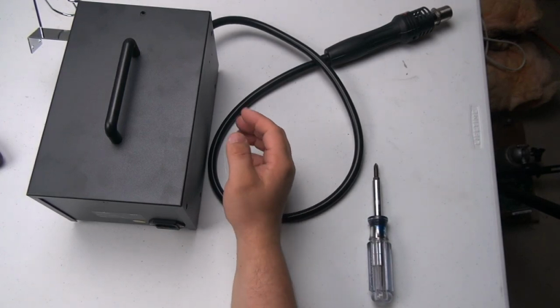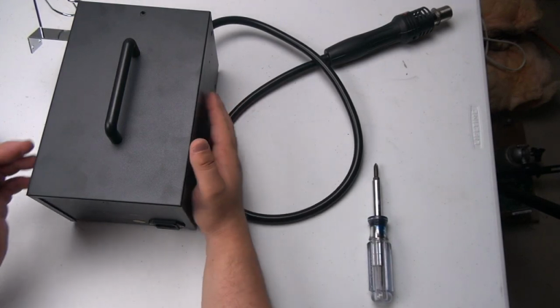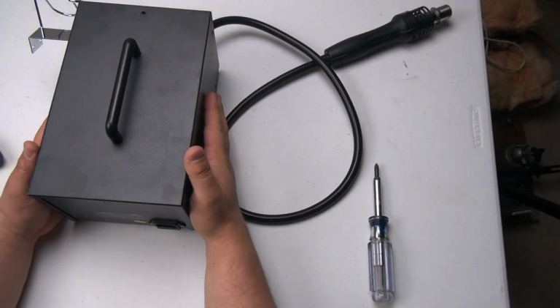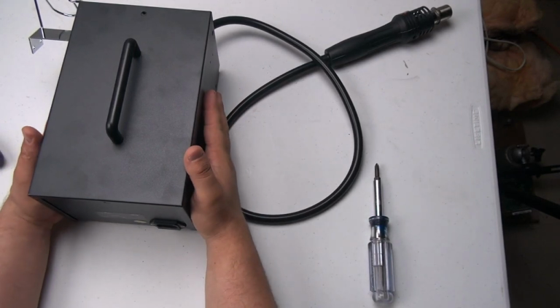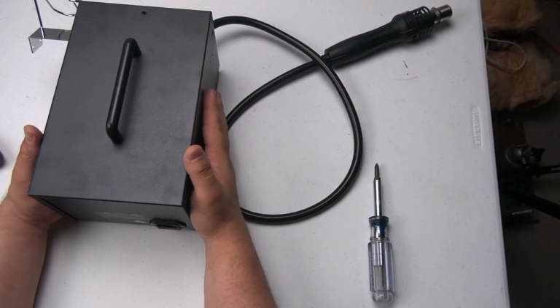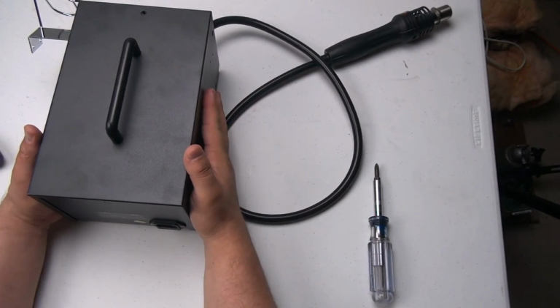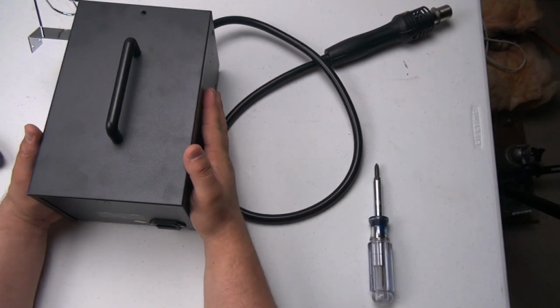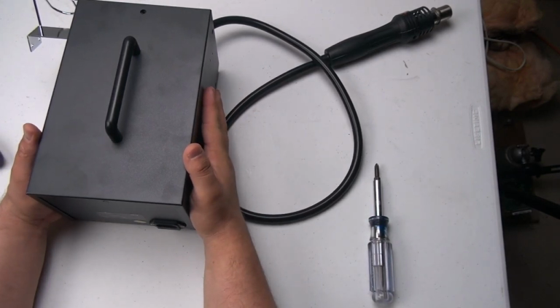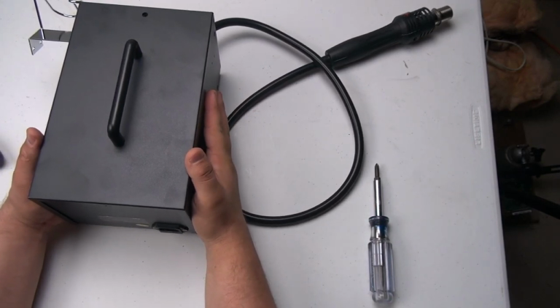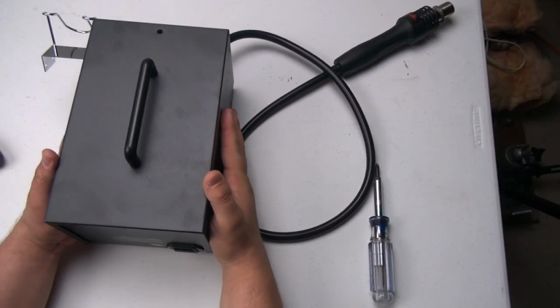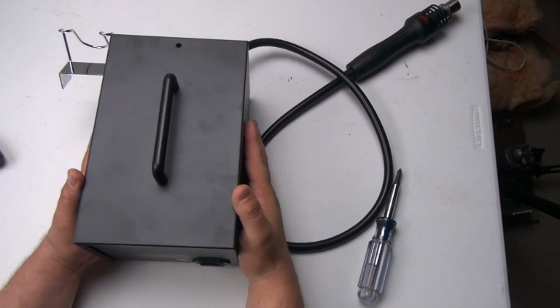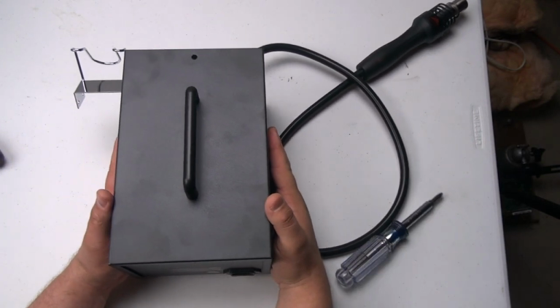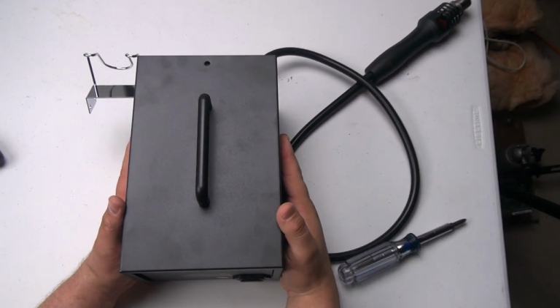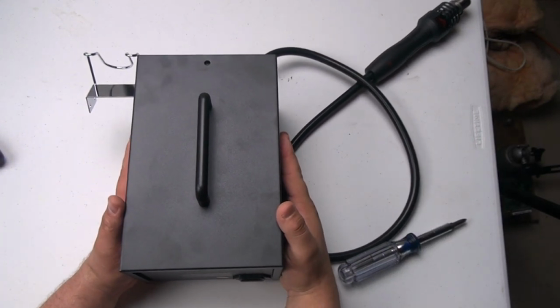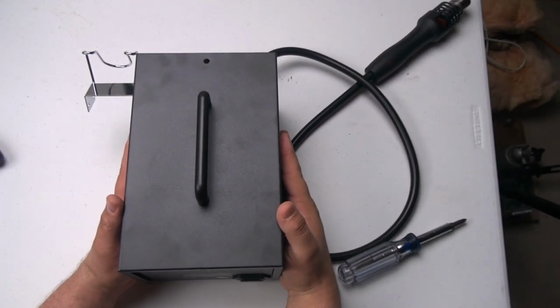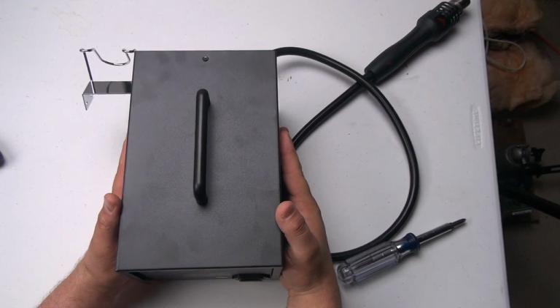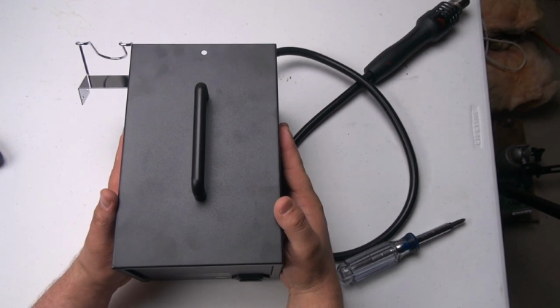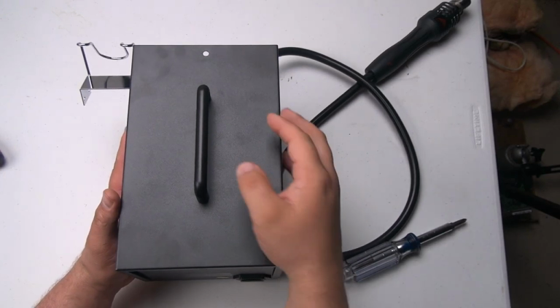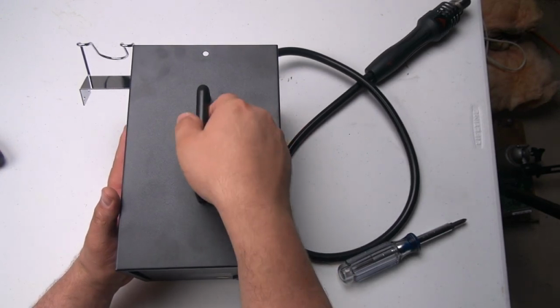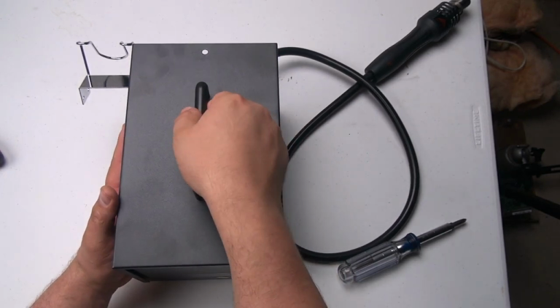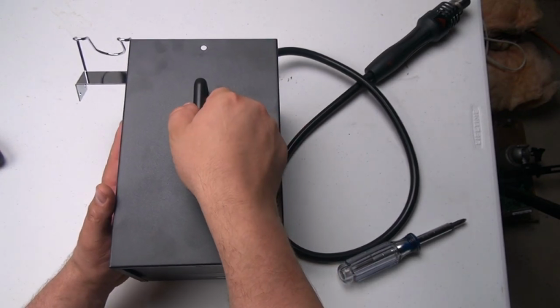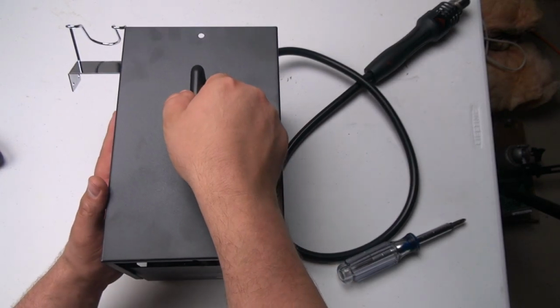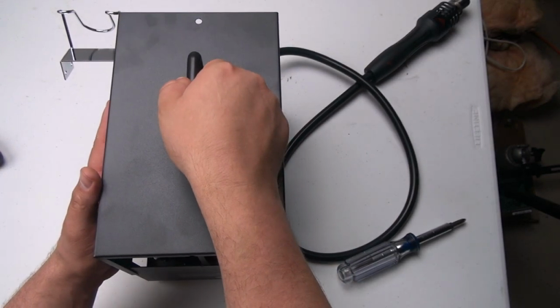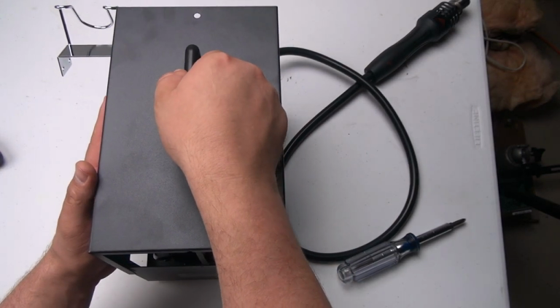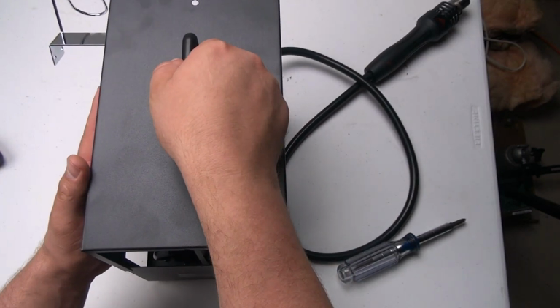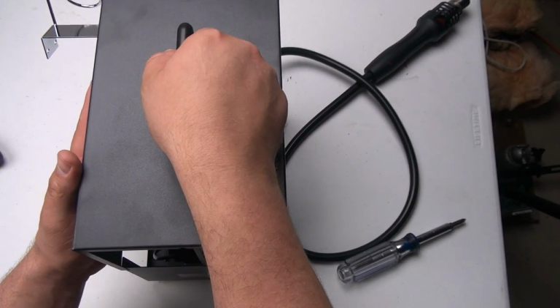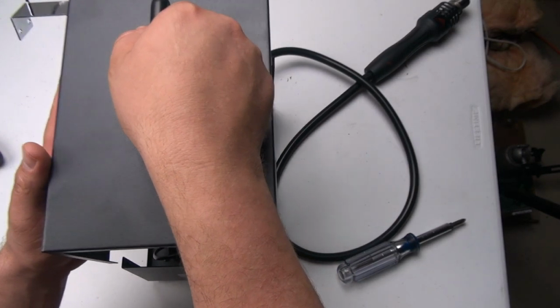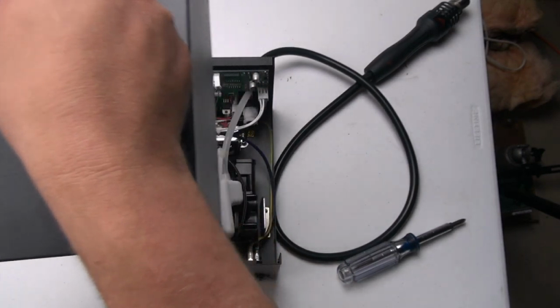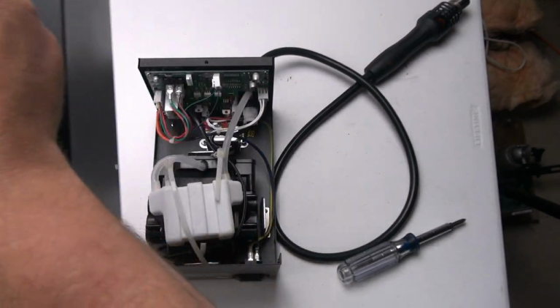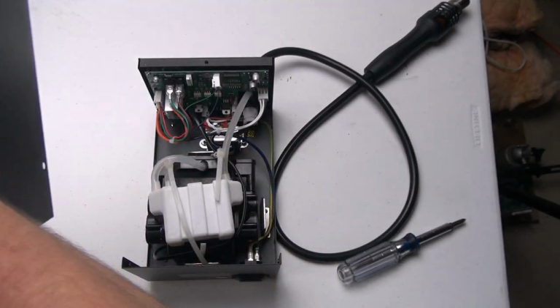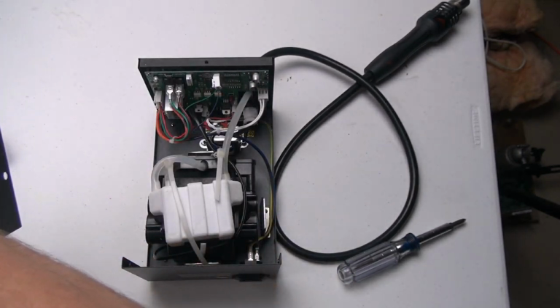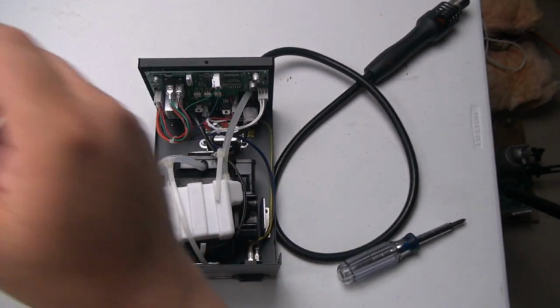Alright, now that we've got all the screws out let's go ahead and pop open the cover. There we go.